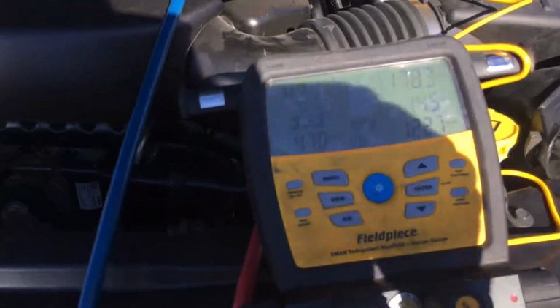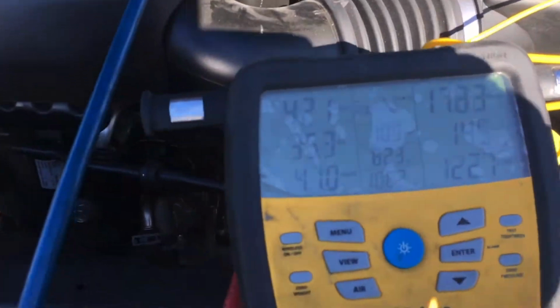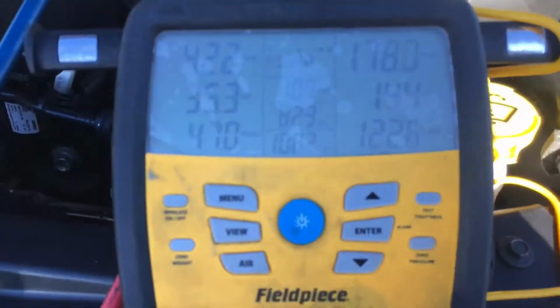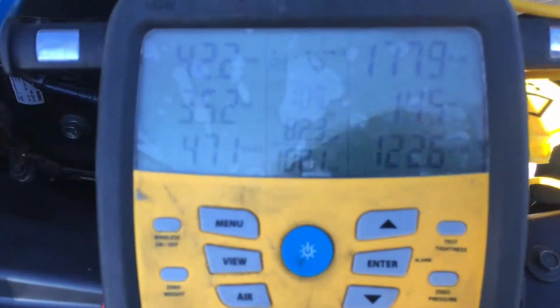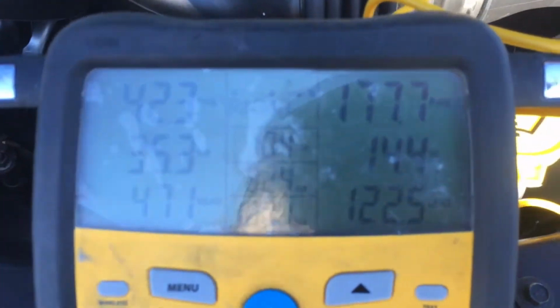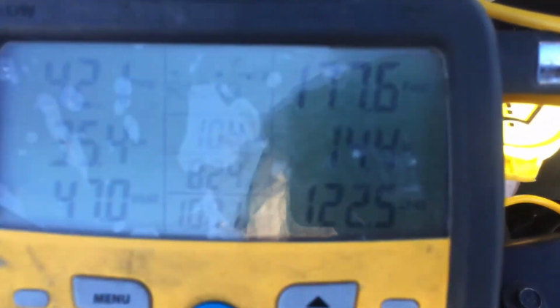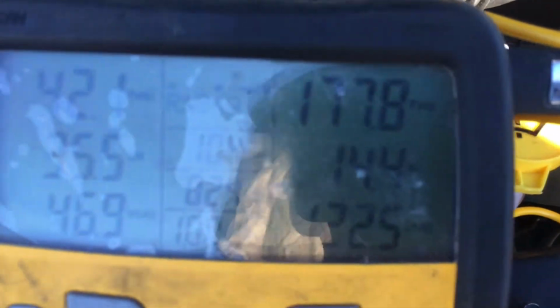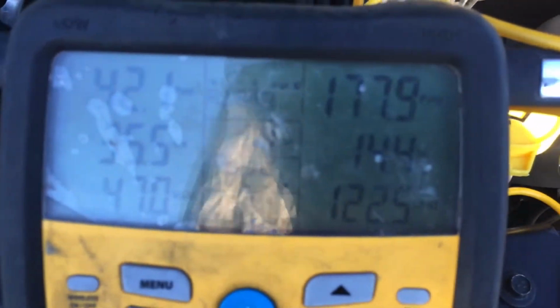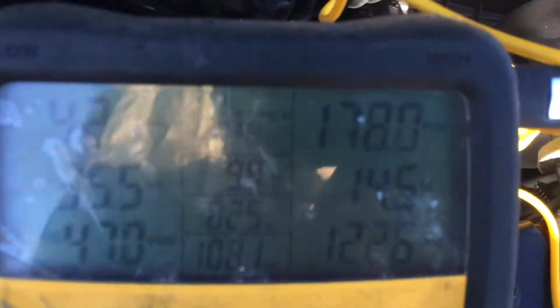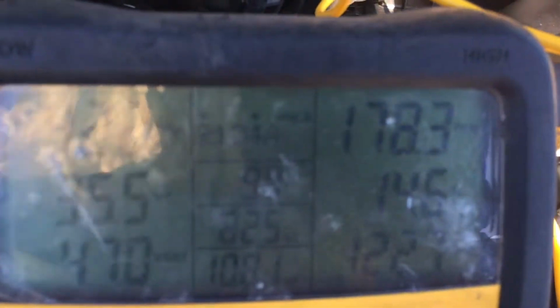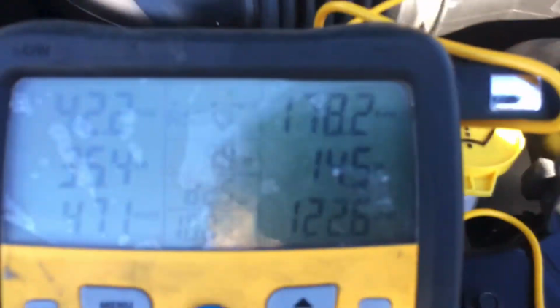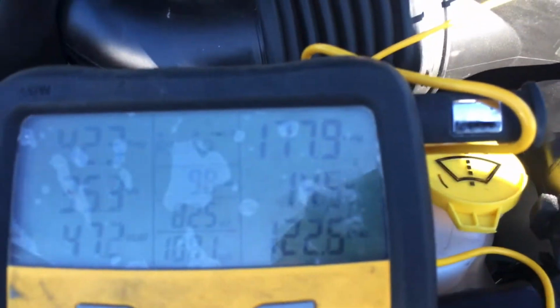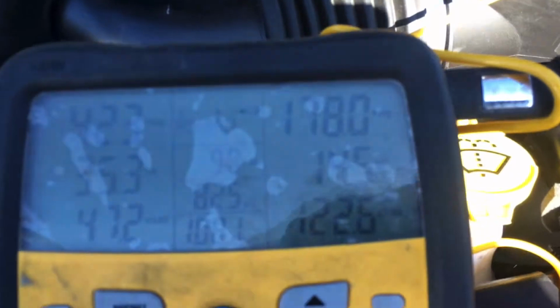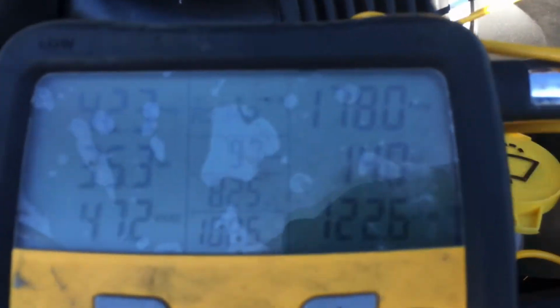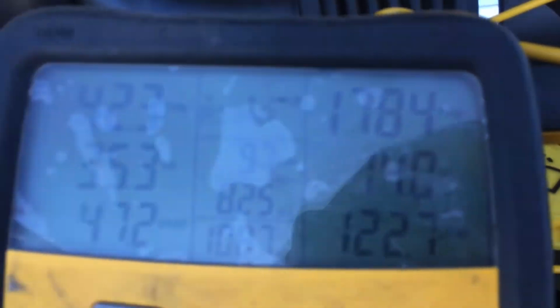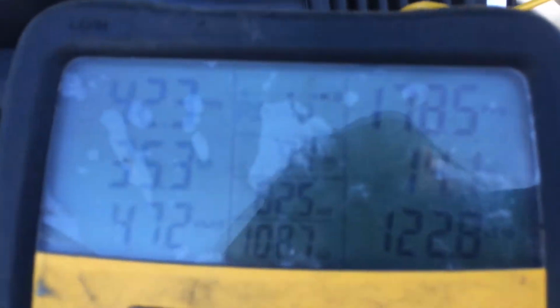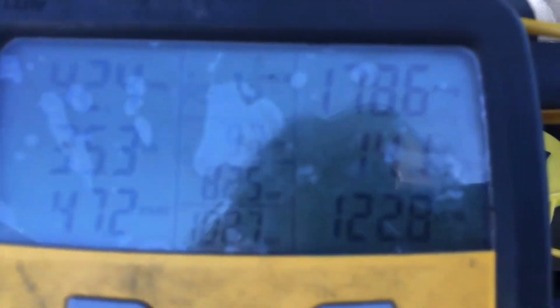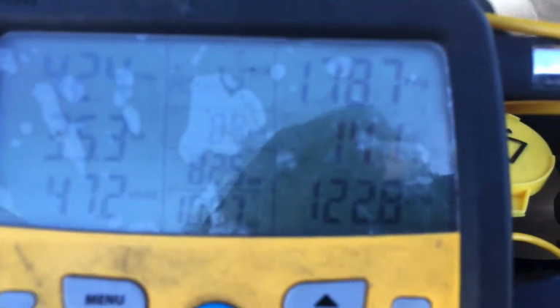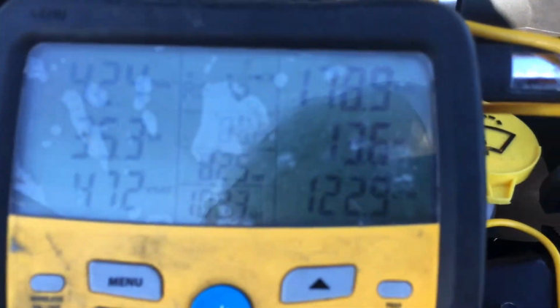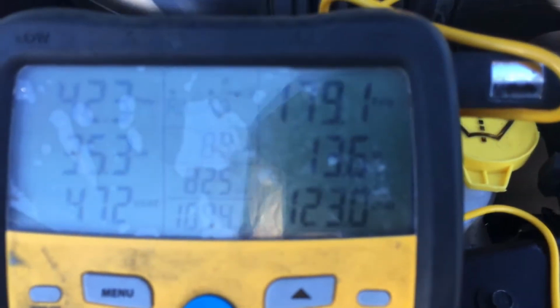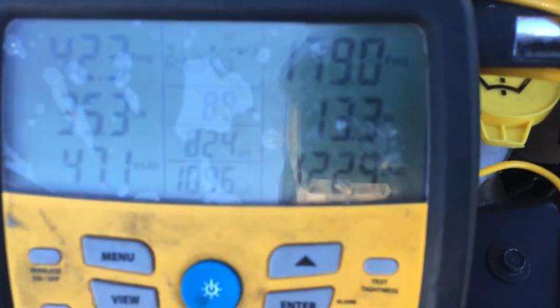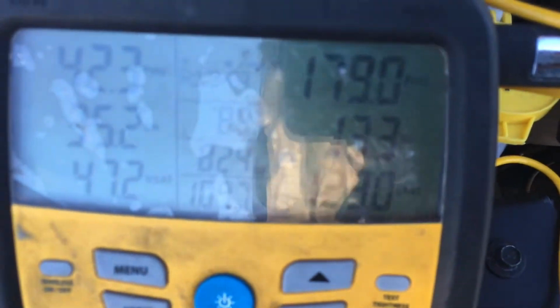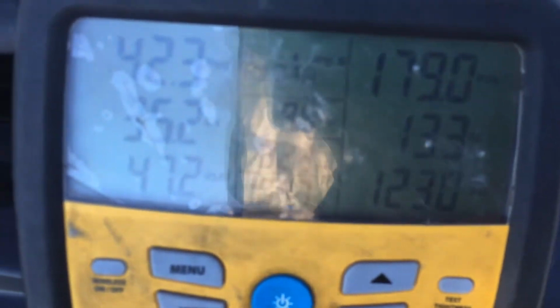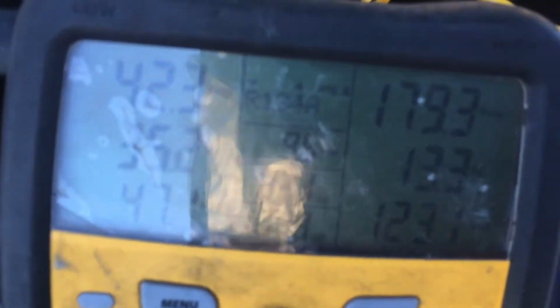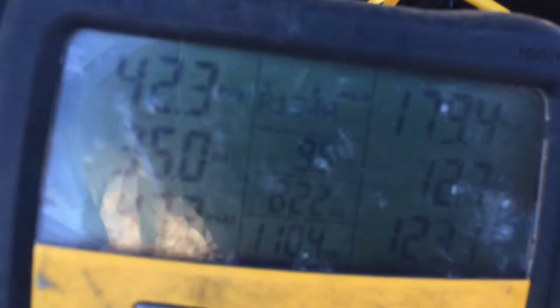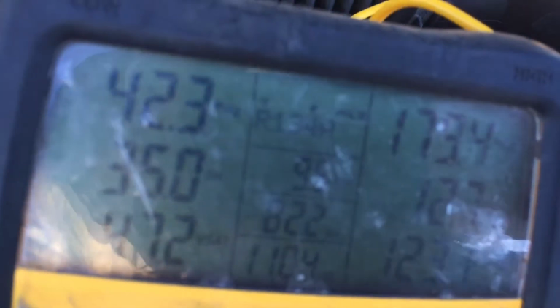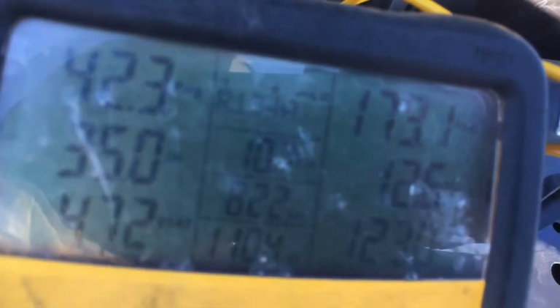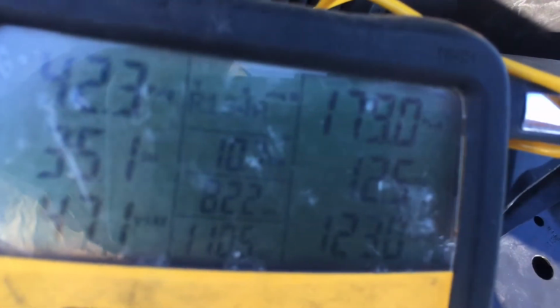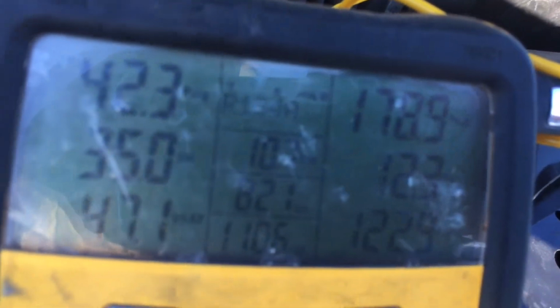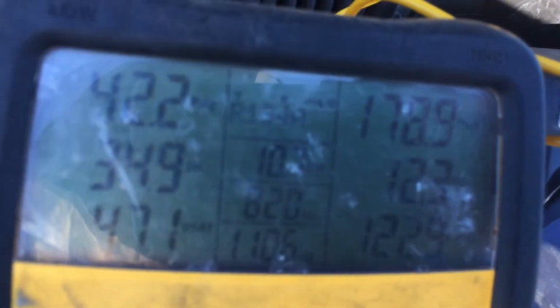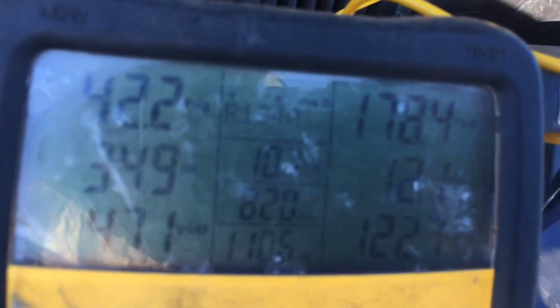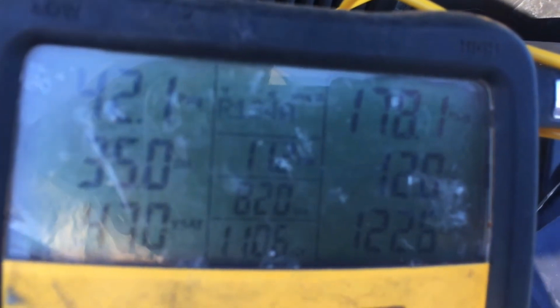So let's take a look at what we have for pressures and temperatures — if I could get the glare out of here. Of course, I'm working in real-world conditions, so we have something called the sun, and I'm really trying to get you some good pictures here.